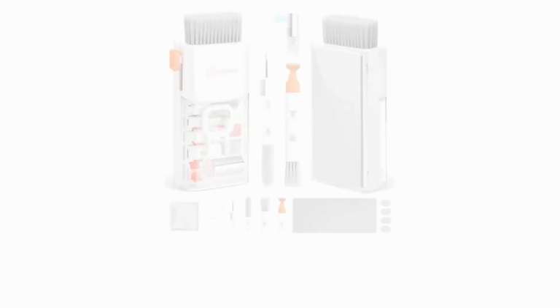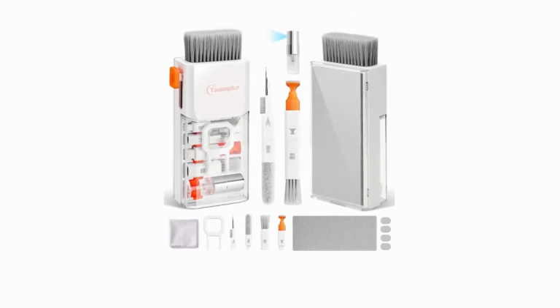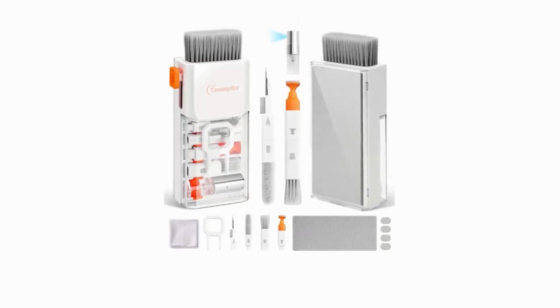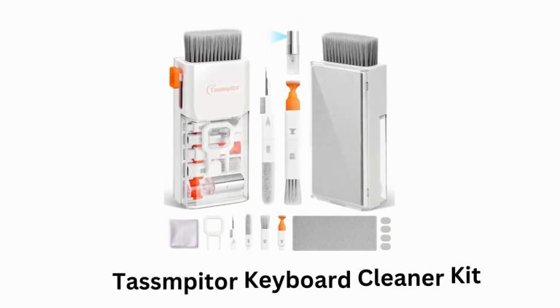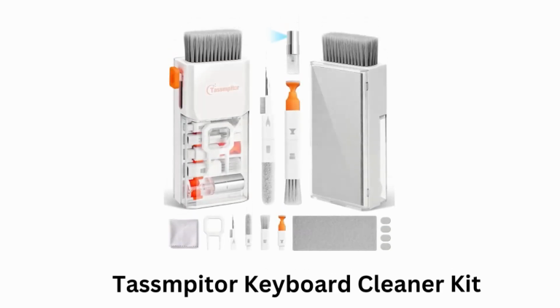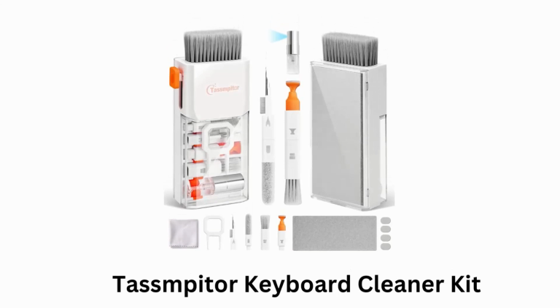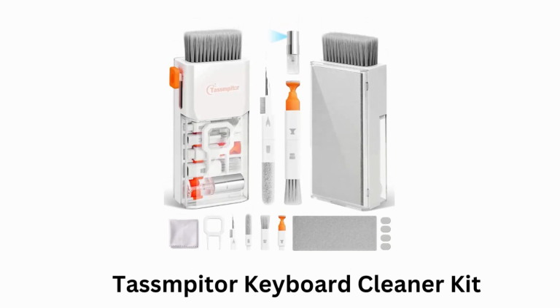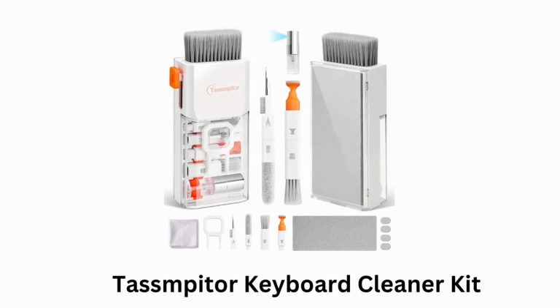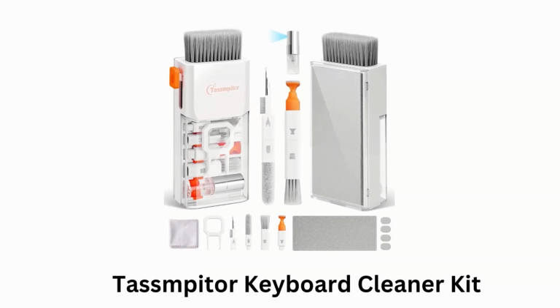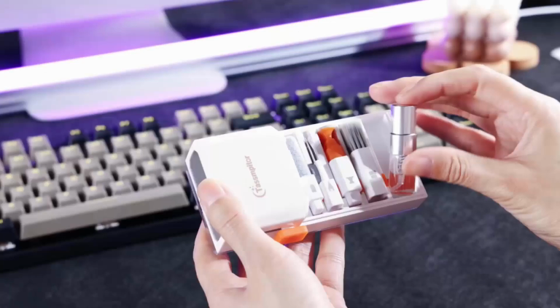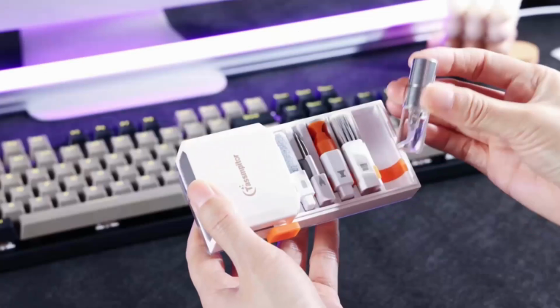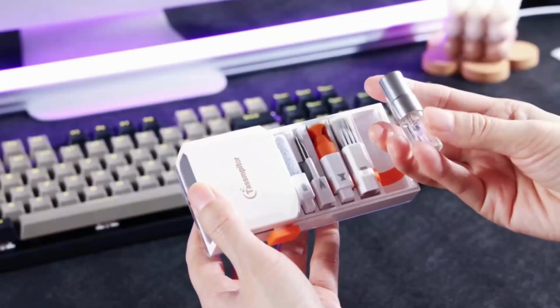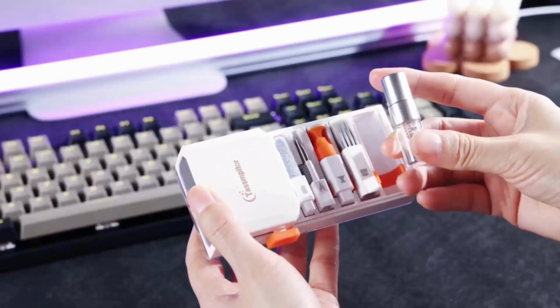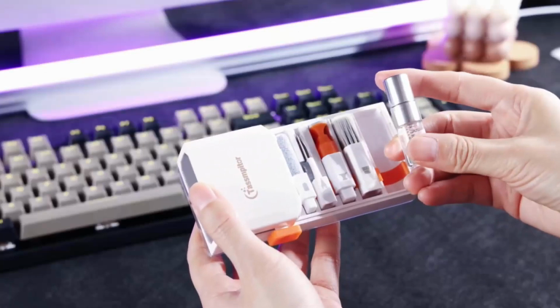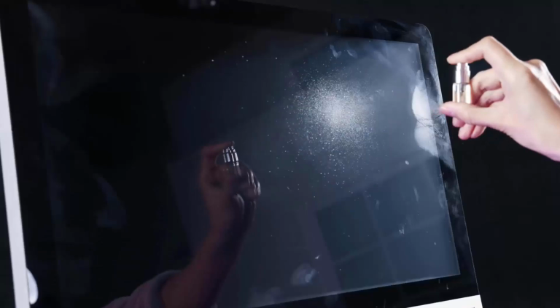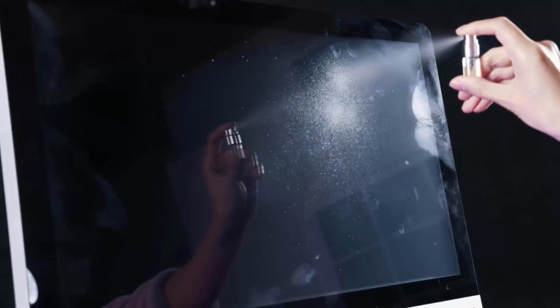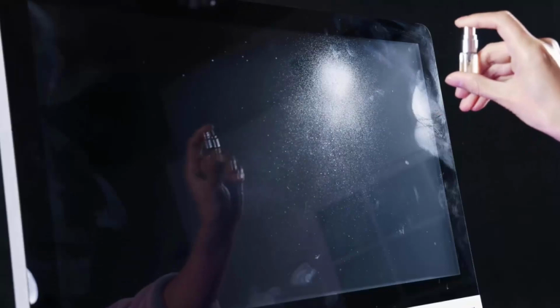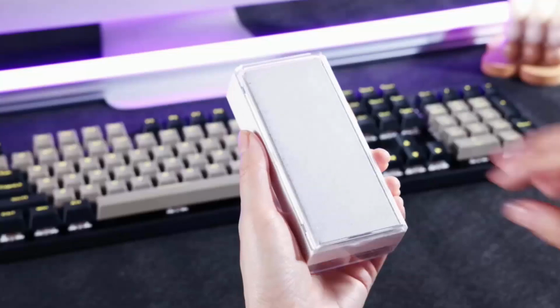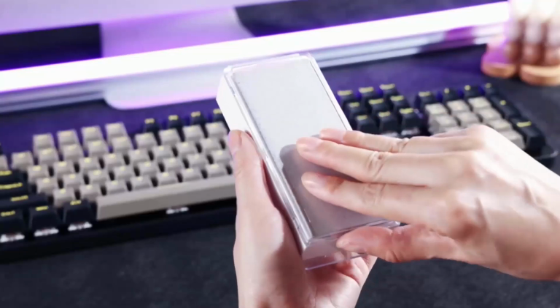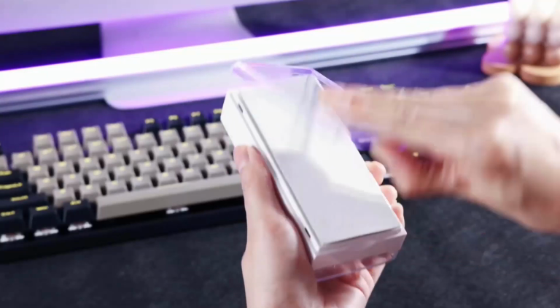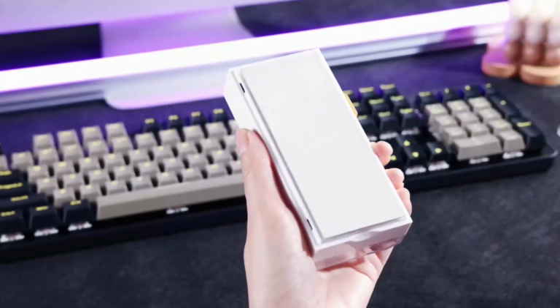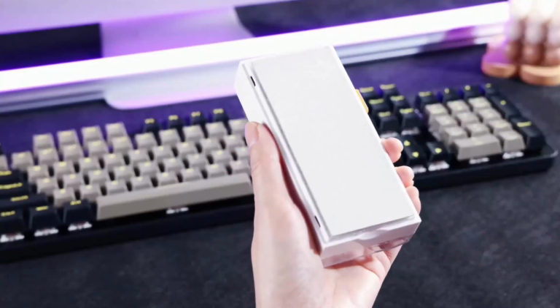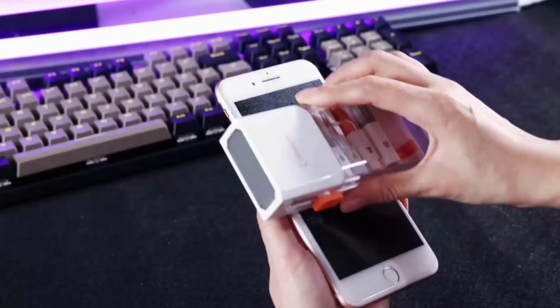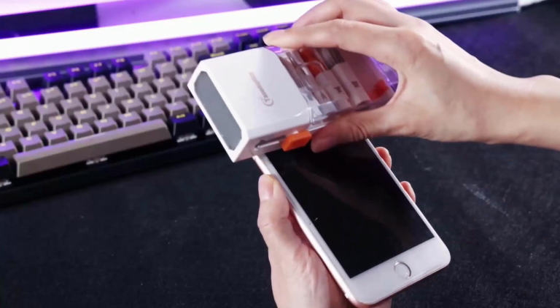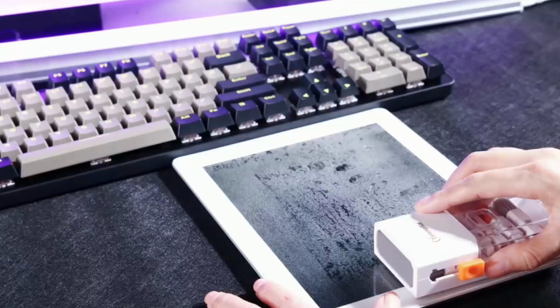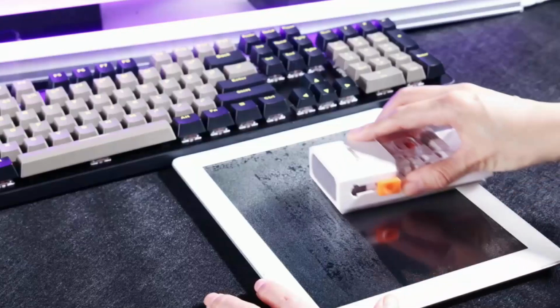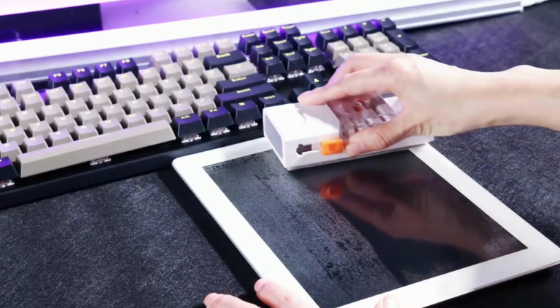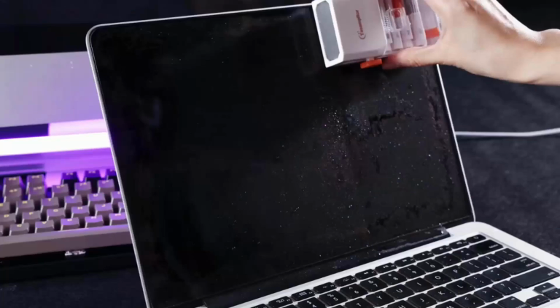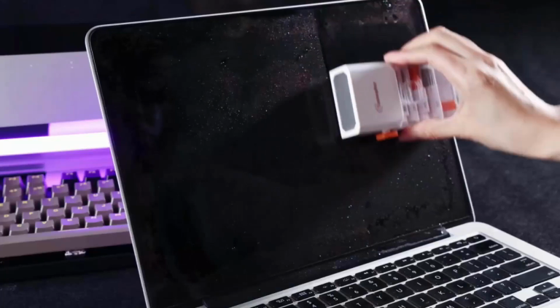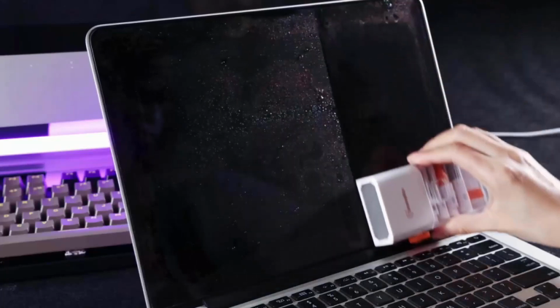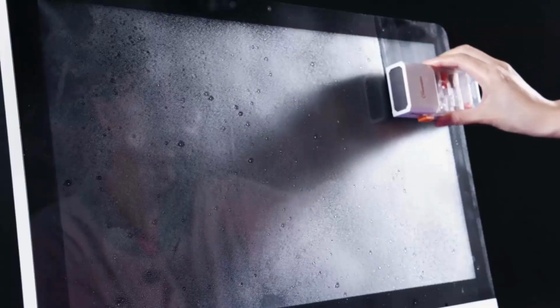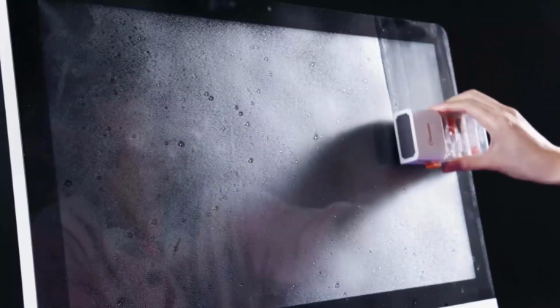Number 3: TASMITER Keyboard Cleaner Kit. This electronics 10-in-1 cleaner kit removes dust, wax and dirt, and also disinfects and degreases your cell phone, tablet, computer, PC, laptop or TV.